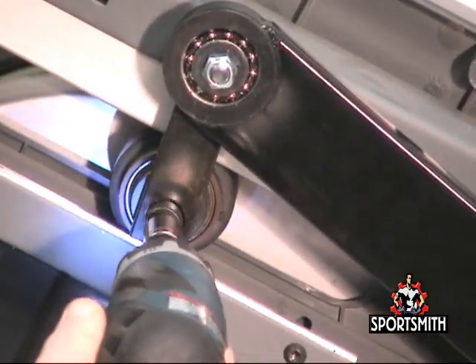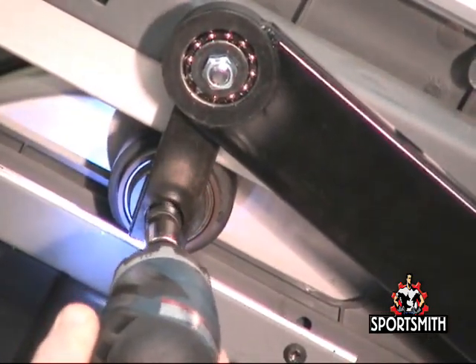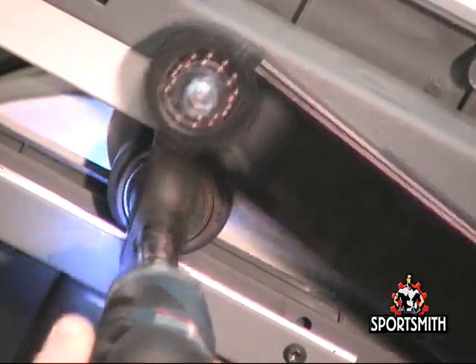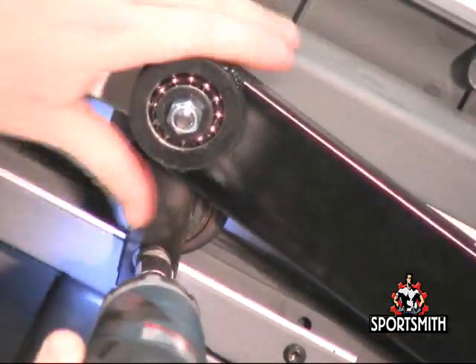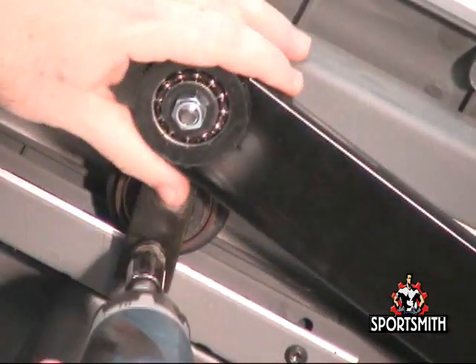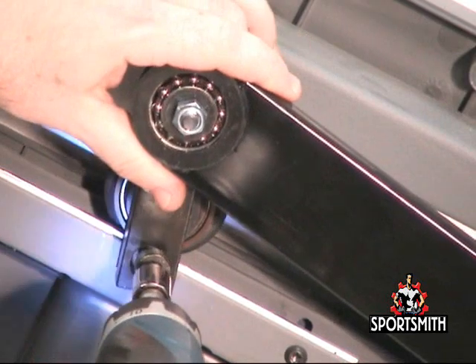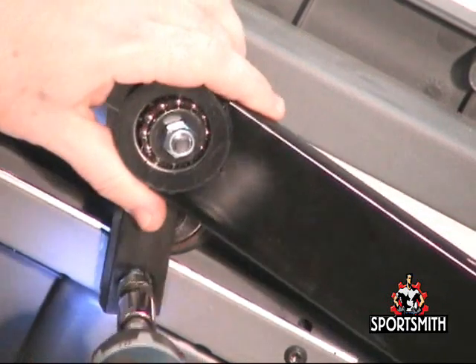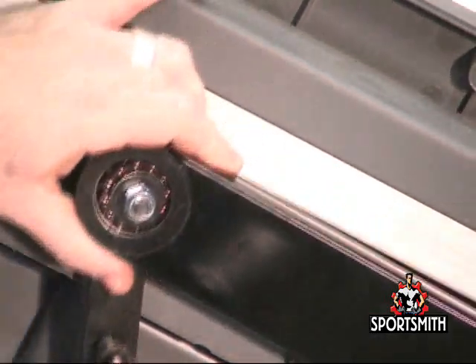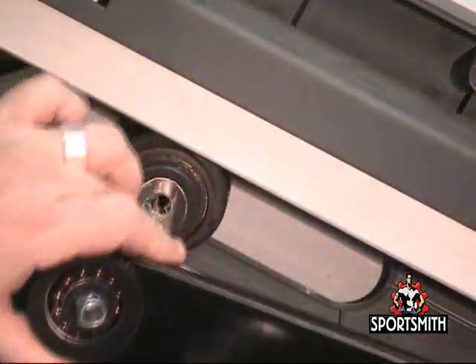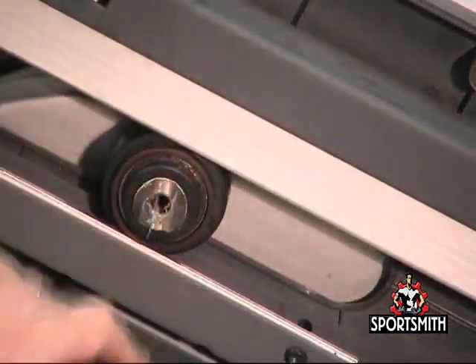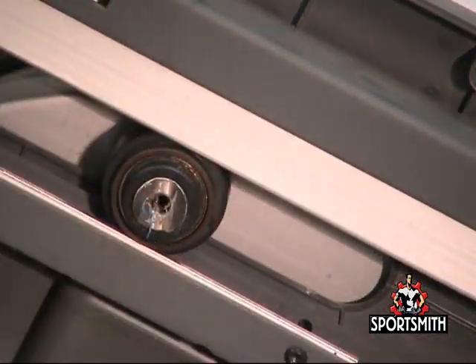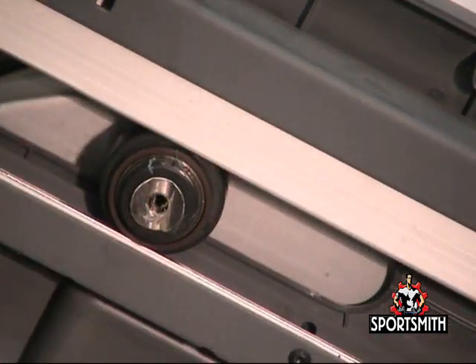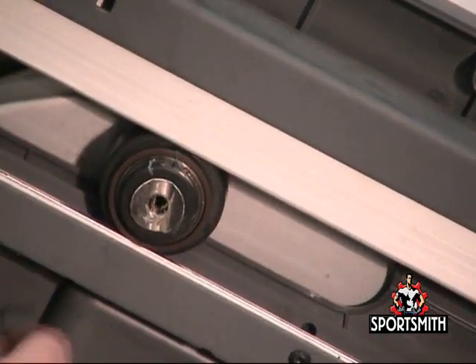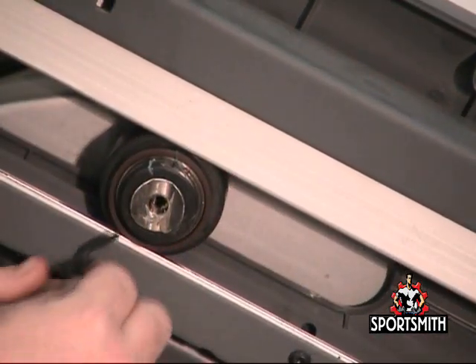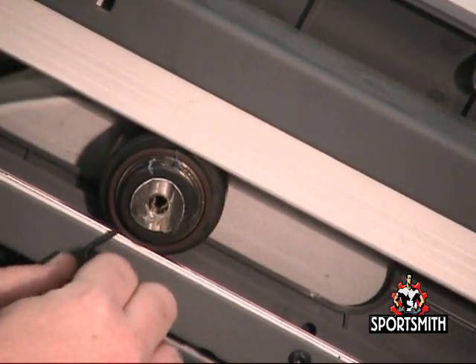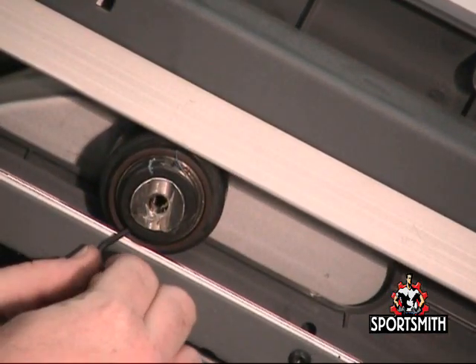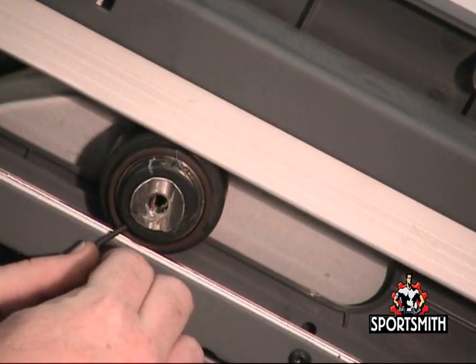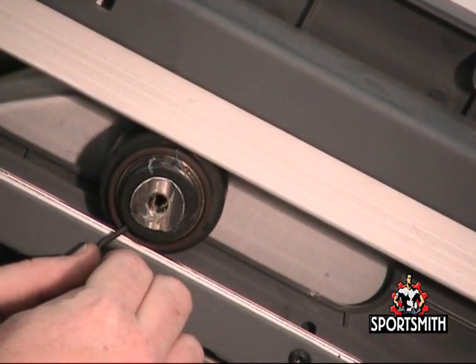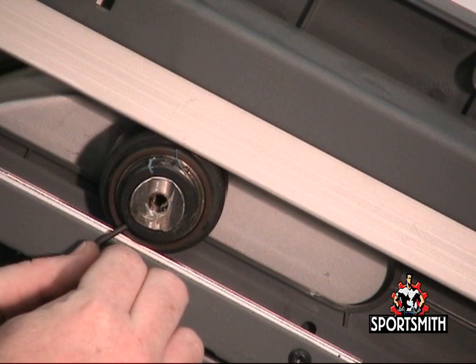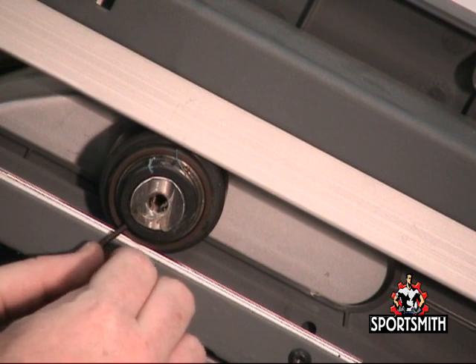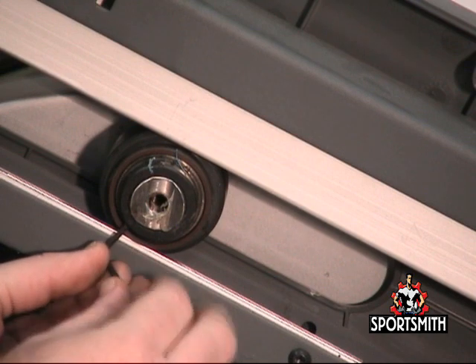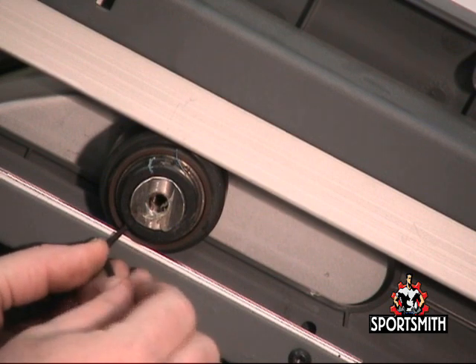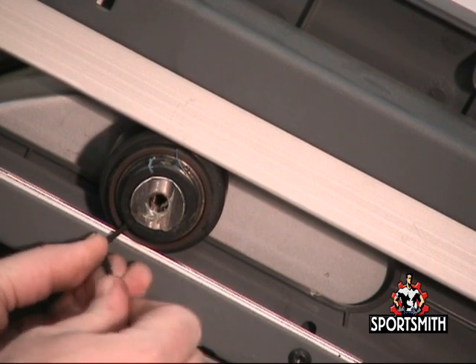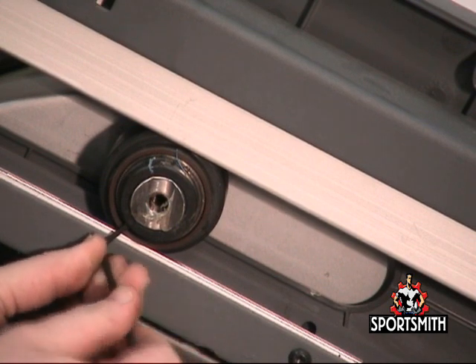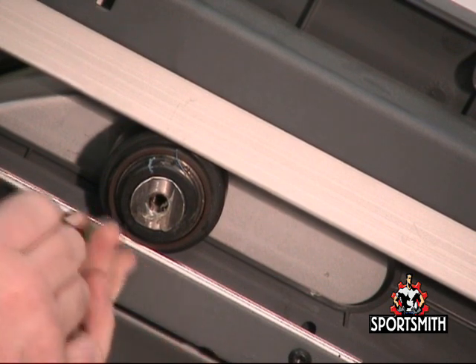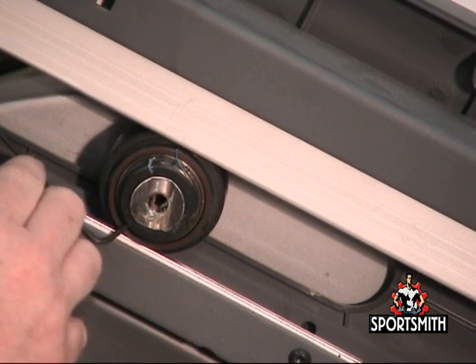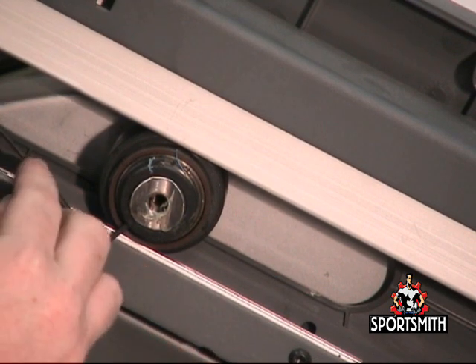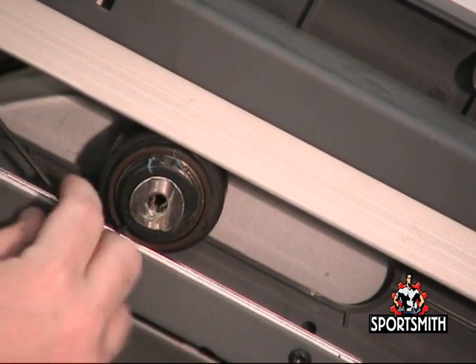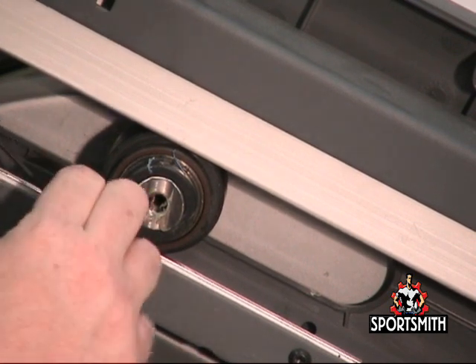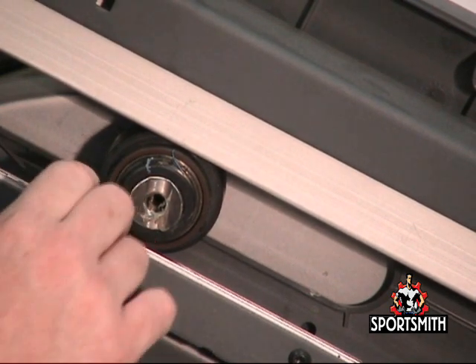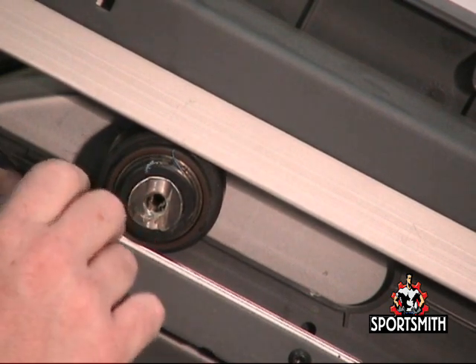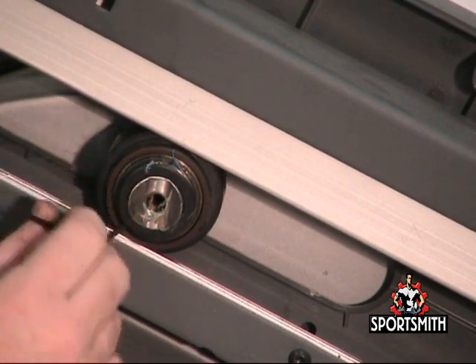Remove the bolt securing the crank extension to the crank arm. Remove the set screws securing the shaft collar to the crank arm using your 2mm Allen wrench.